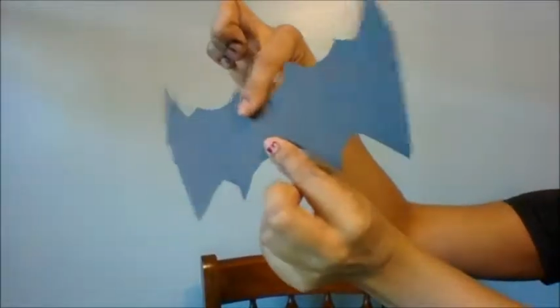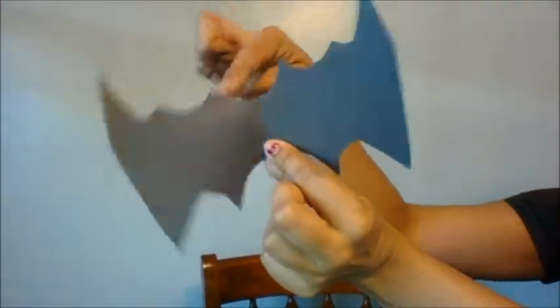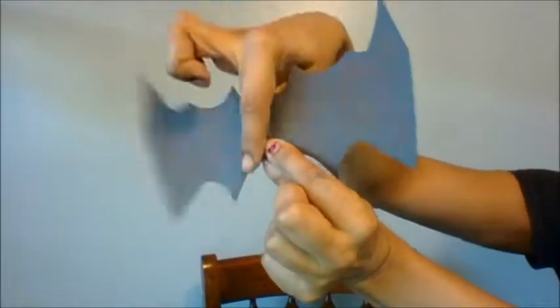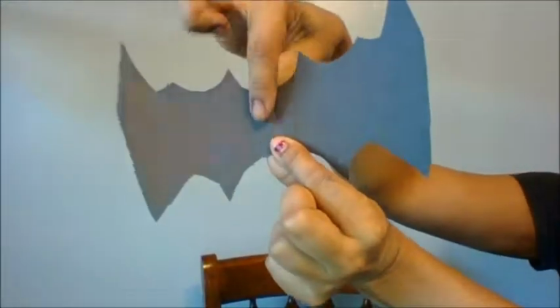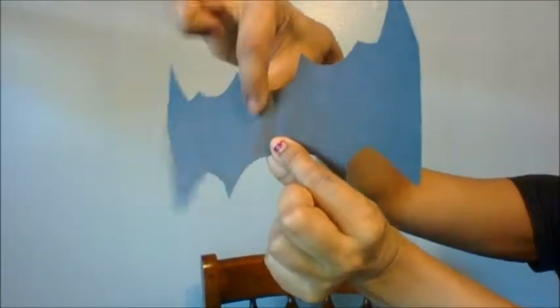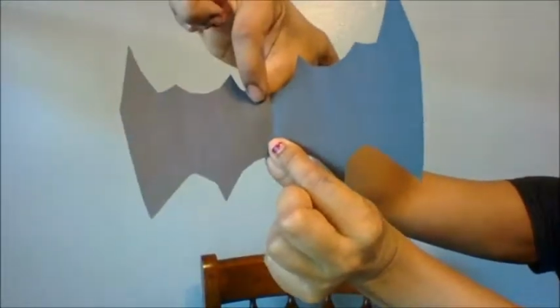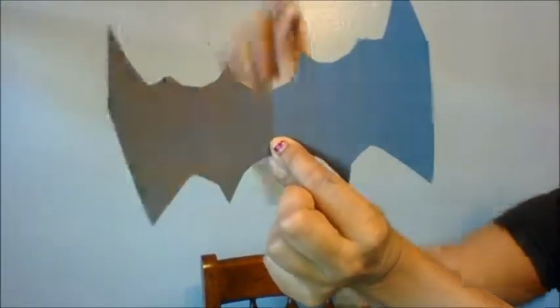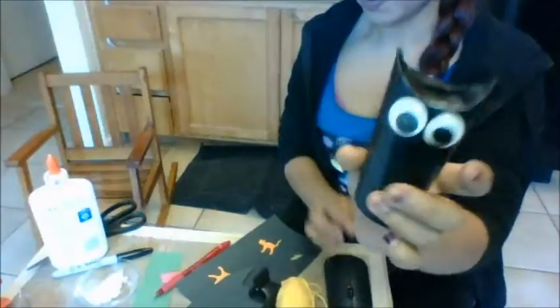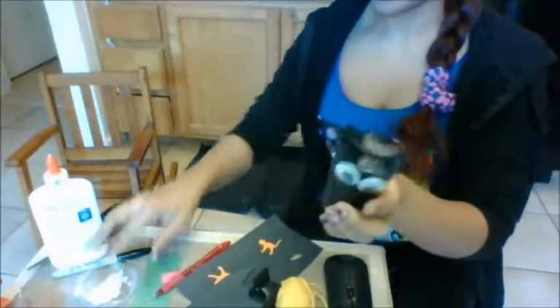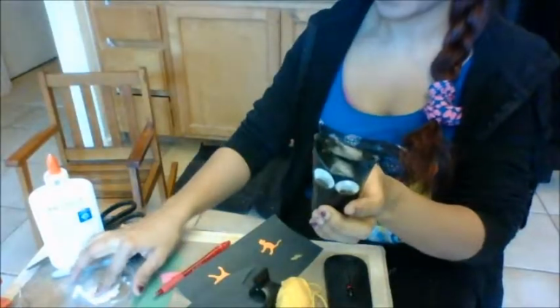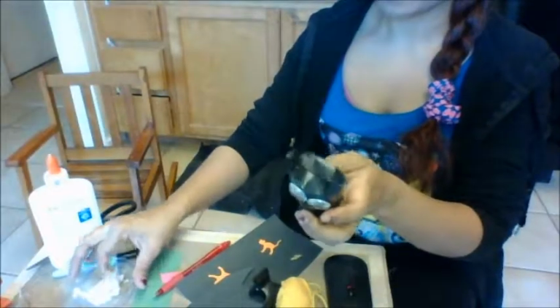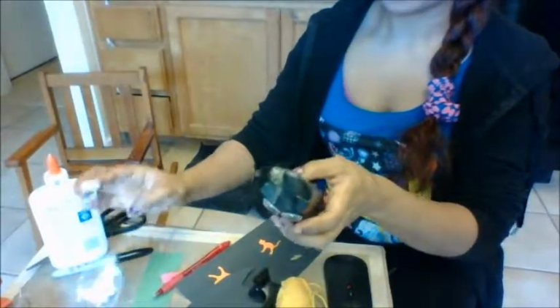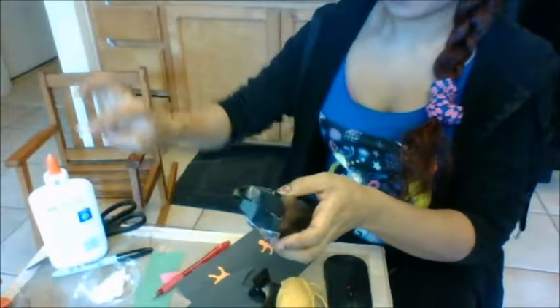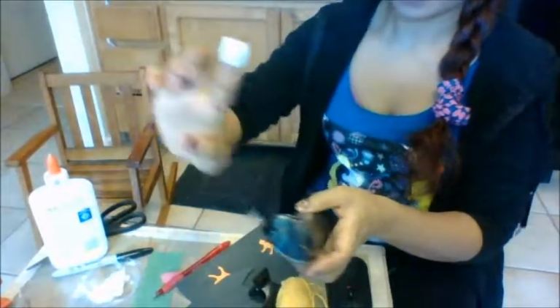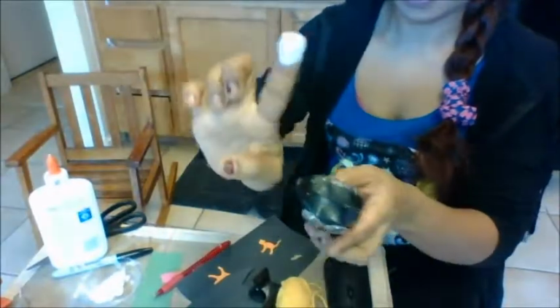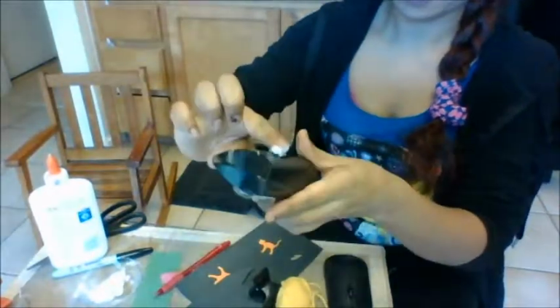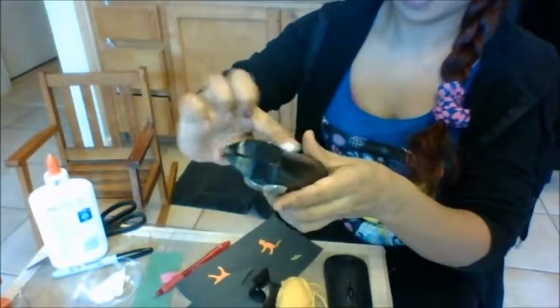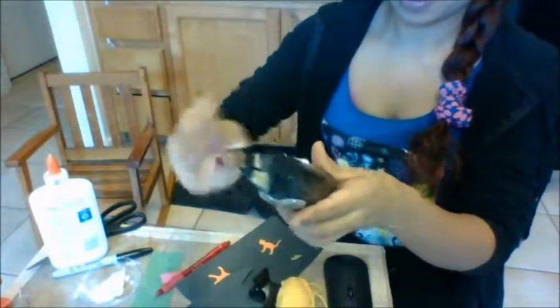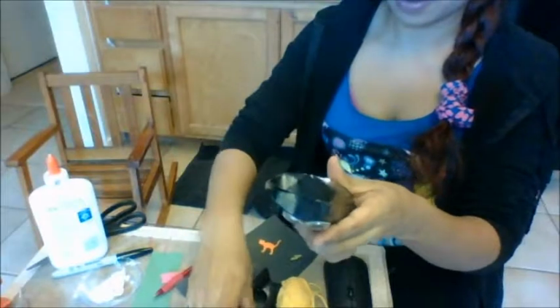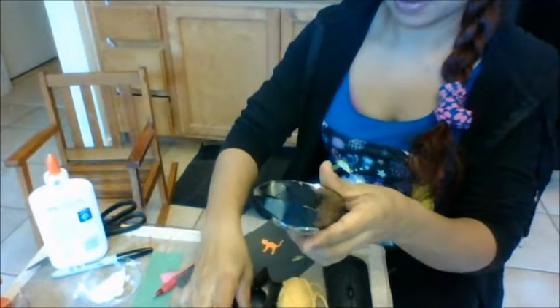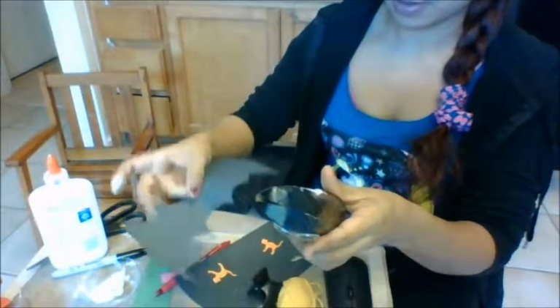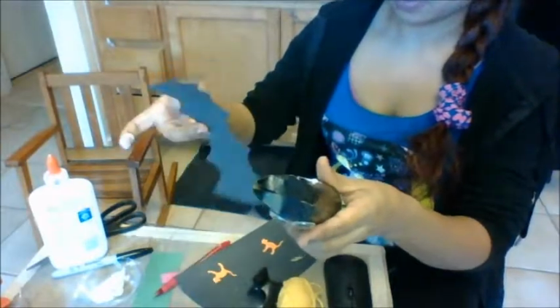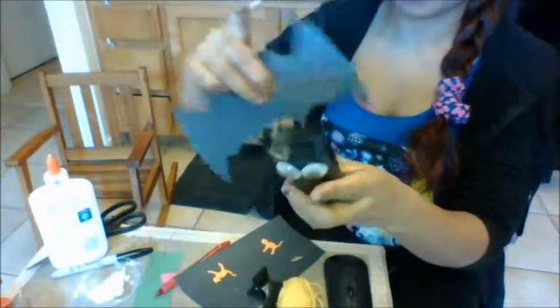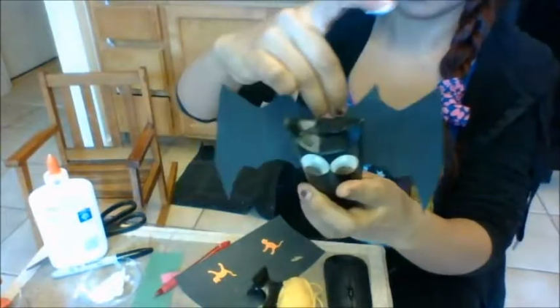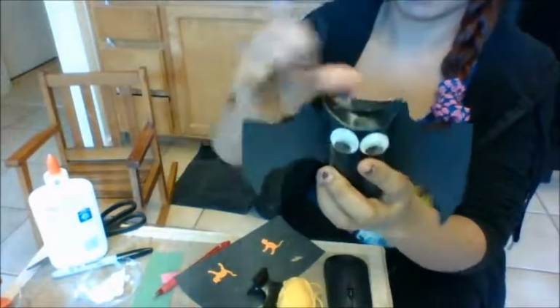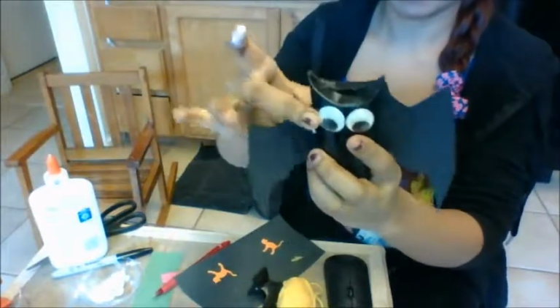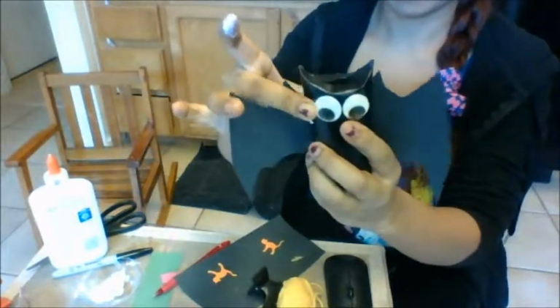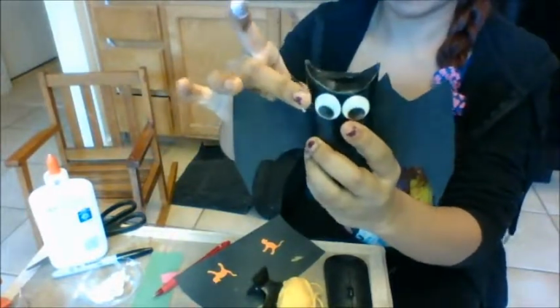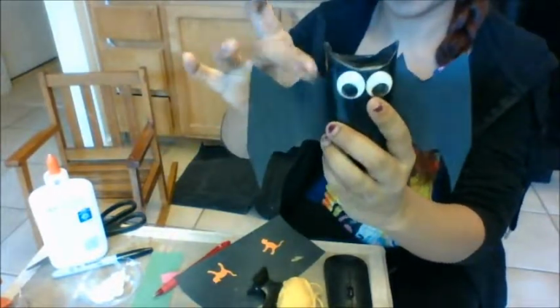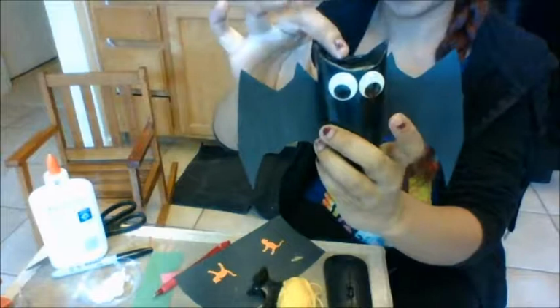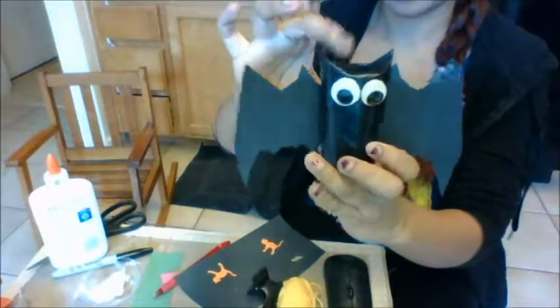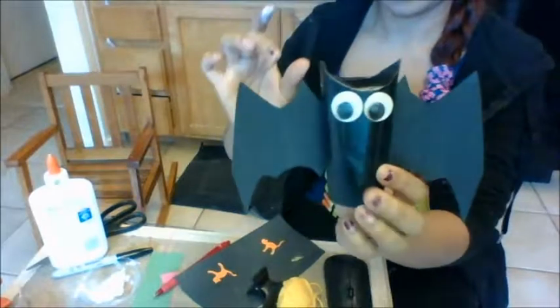Now we're going to put the body right in the middle. Get some glue. Glue is sticky. Press those wings on.